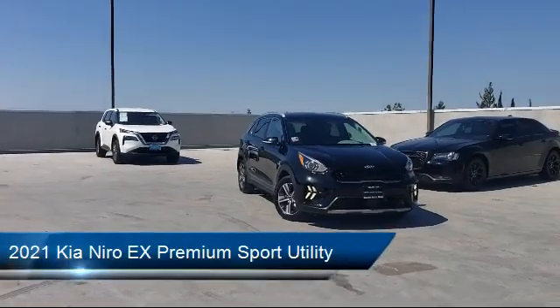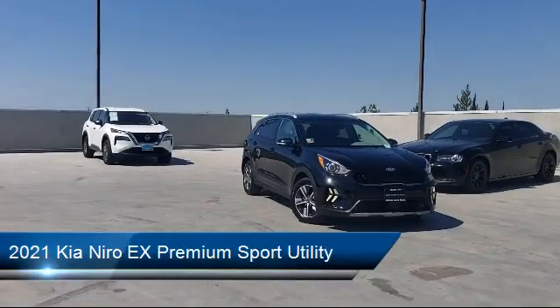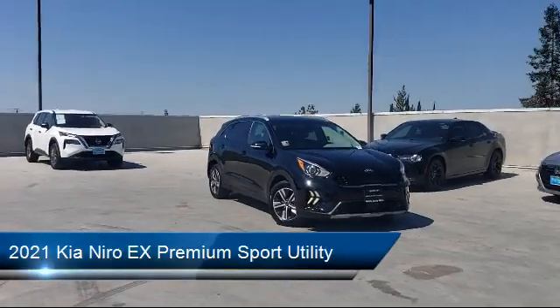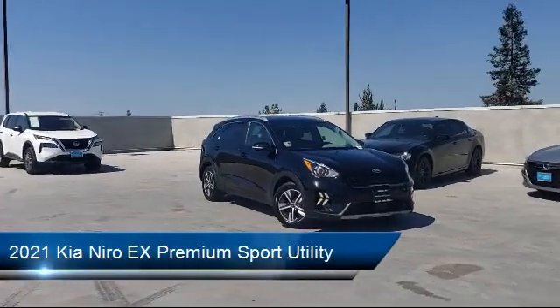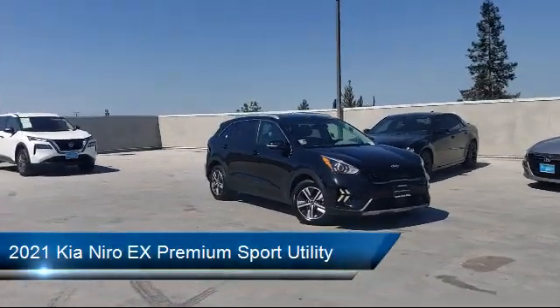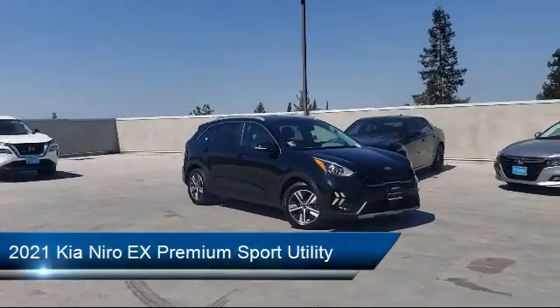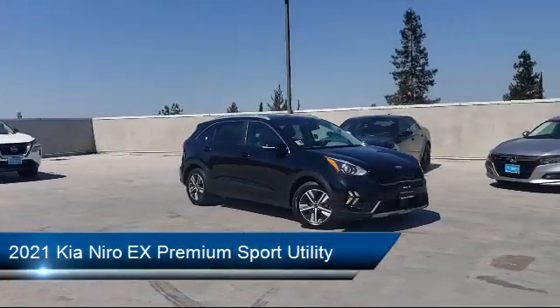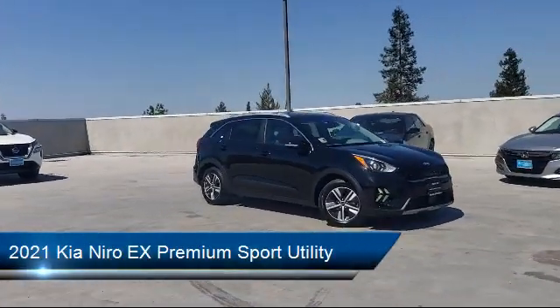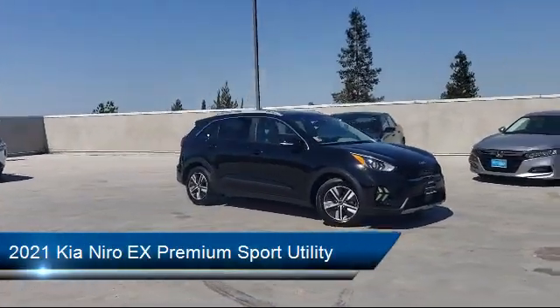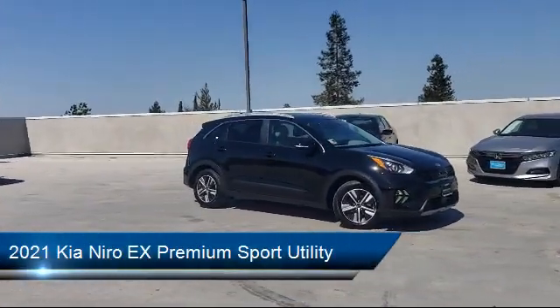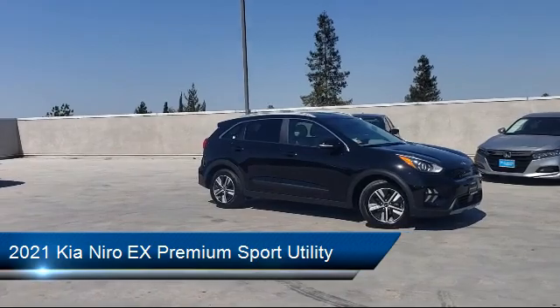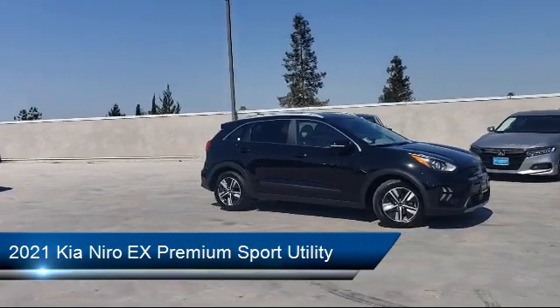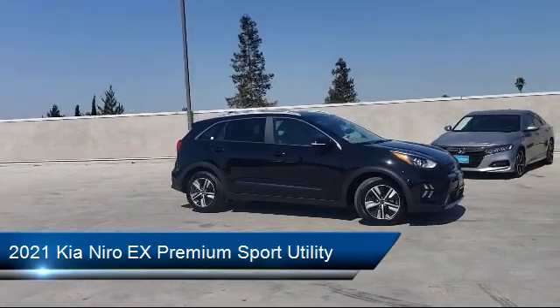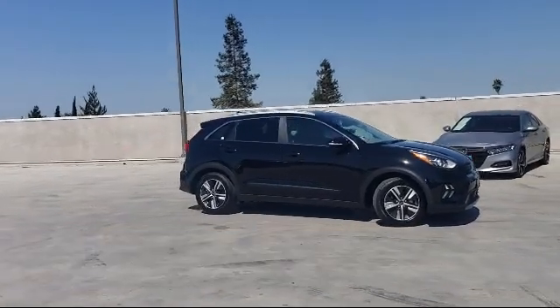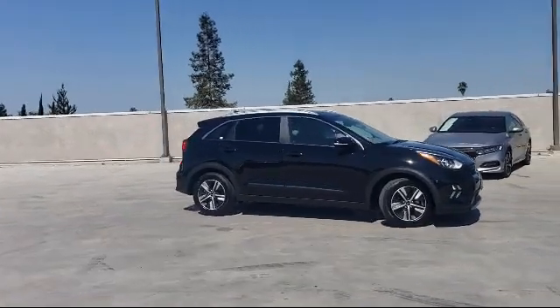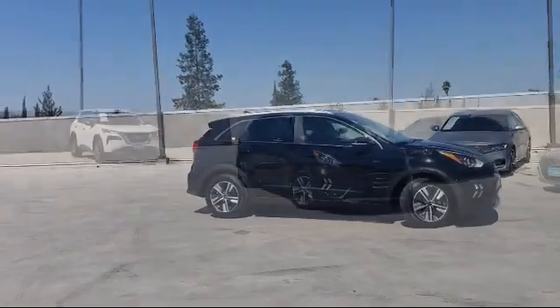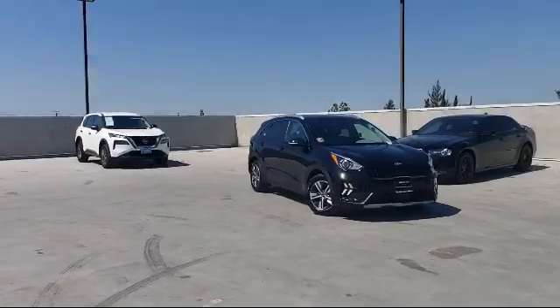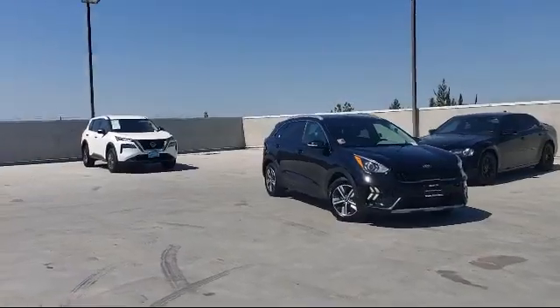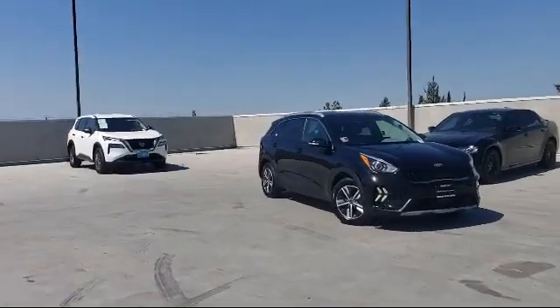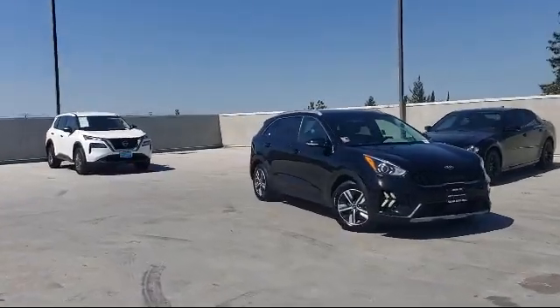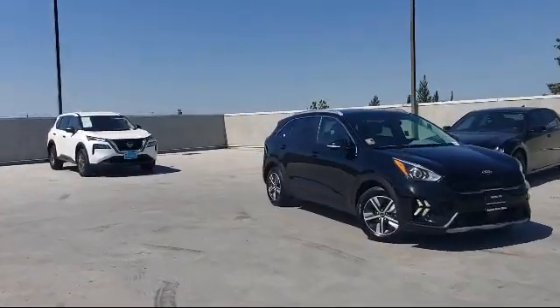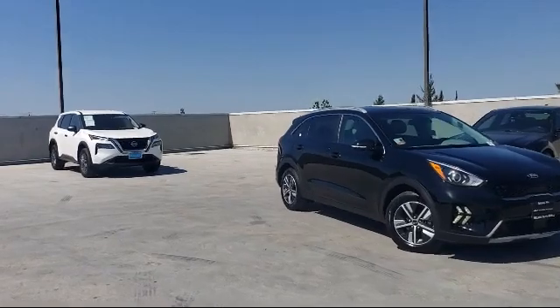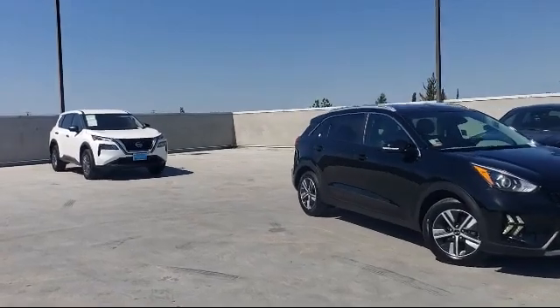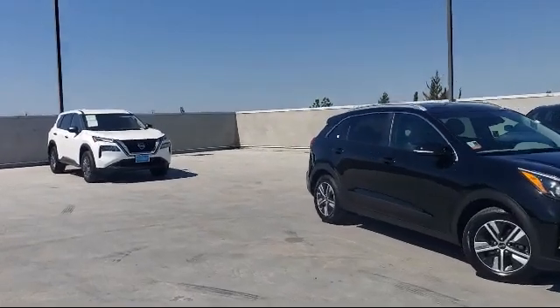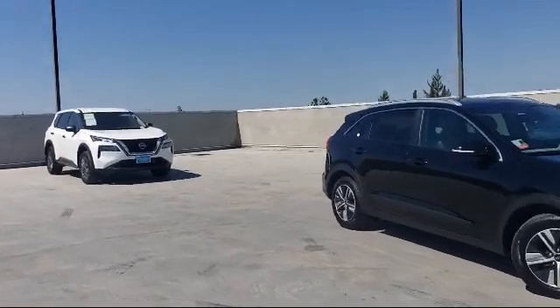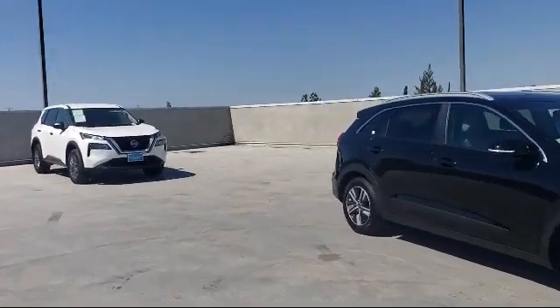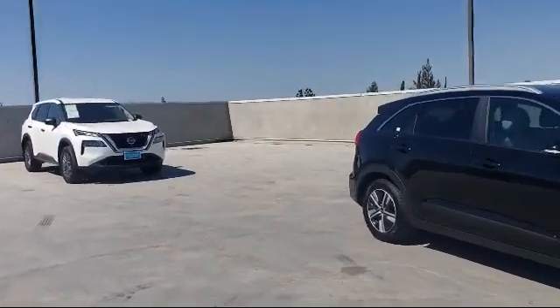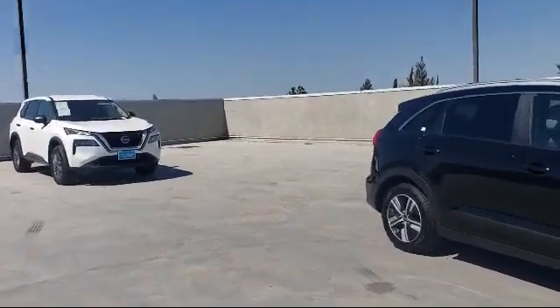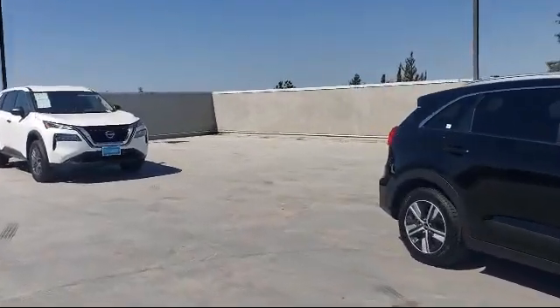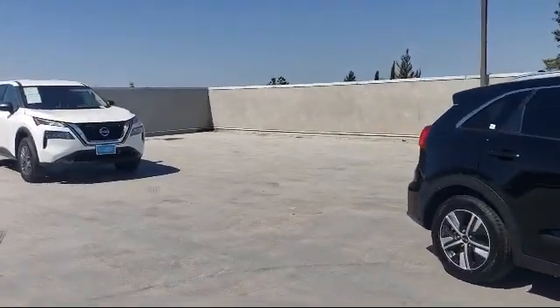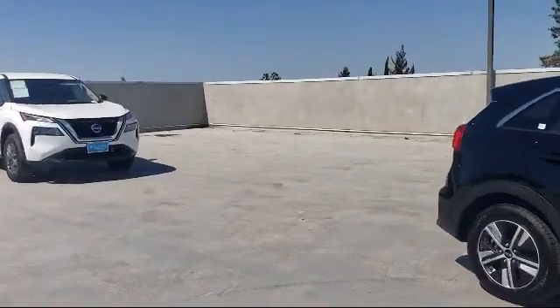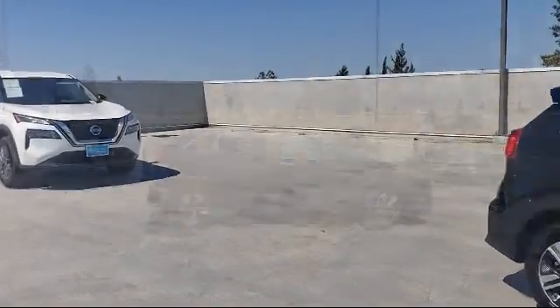It comes equipped with navigation, rear view camera, keyless entry, heated door mirrors, roof rack, Sirius XM satellite radio, Apple CarPlay and Android Auto, and has less than 5,000 miles on the odometer.